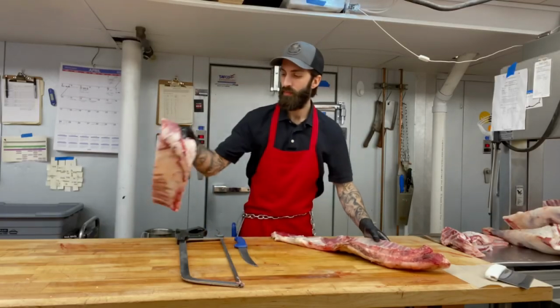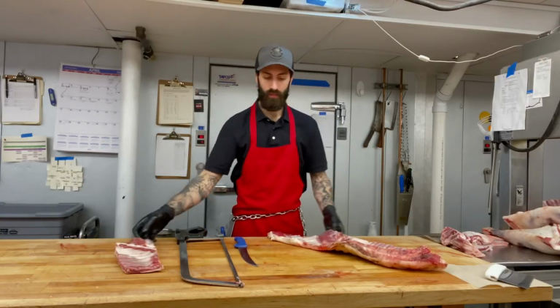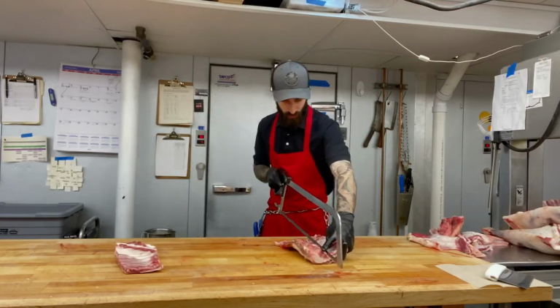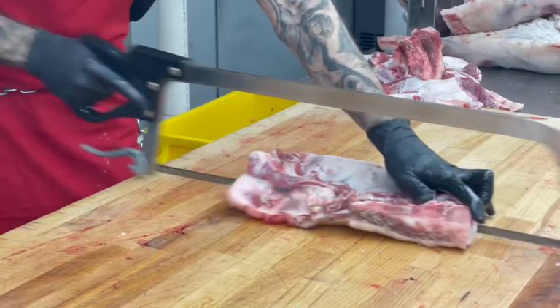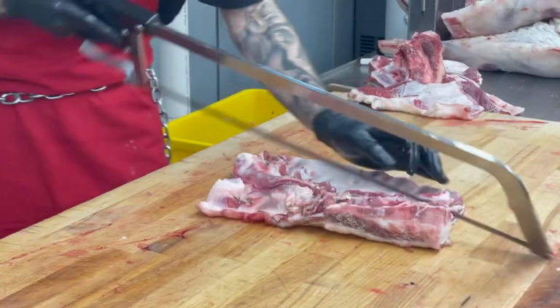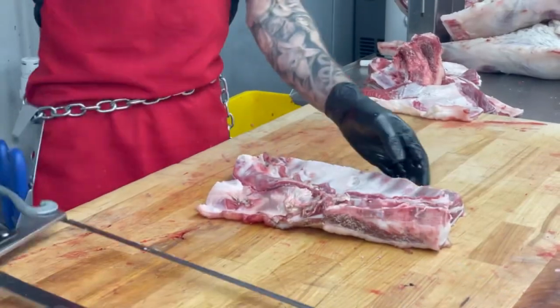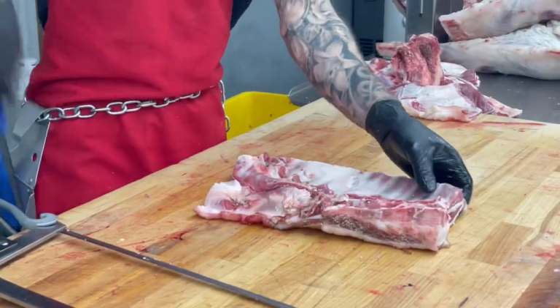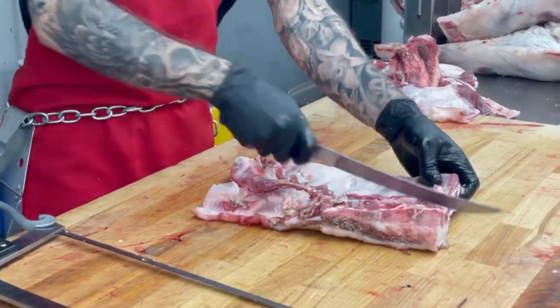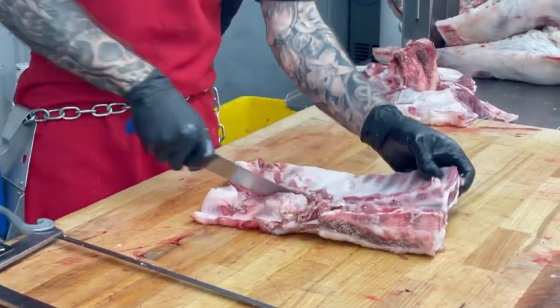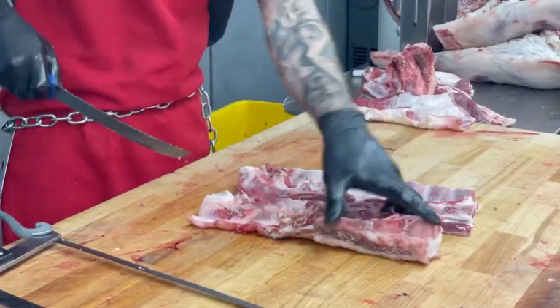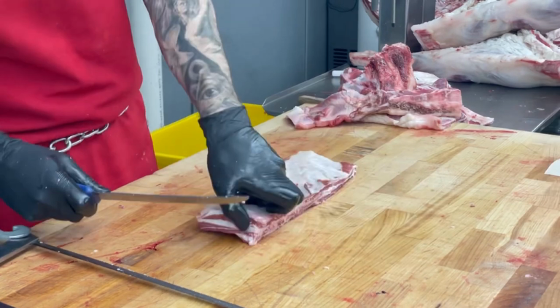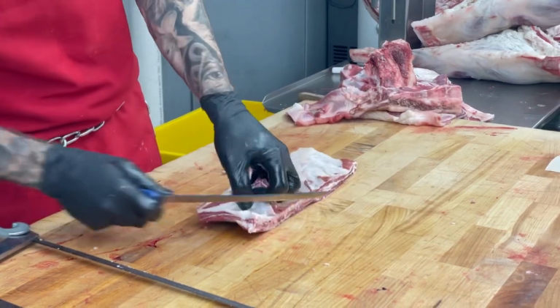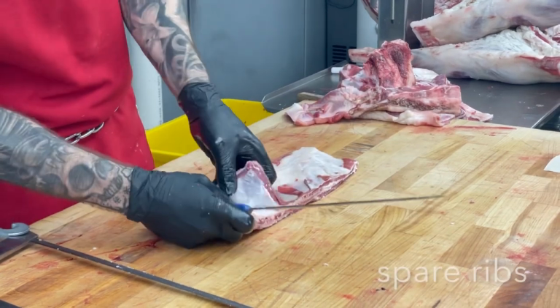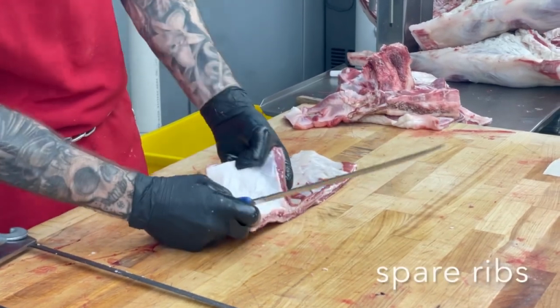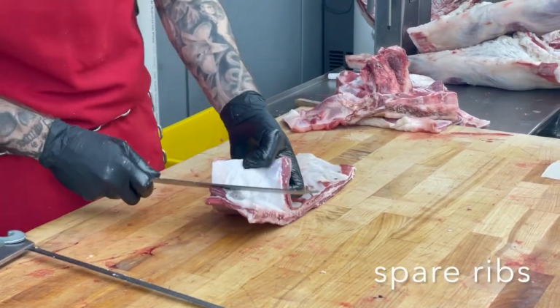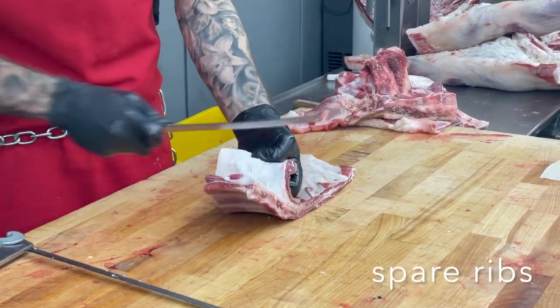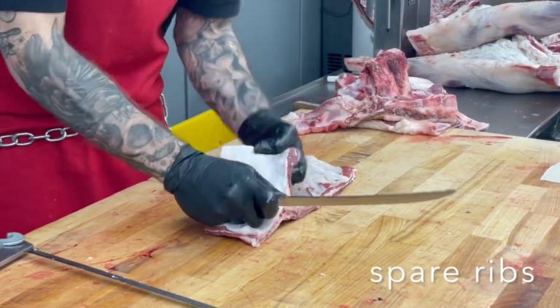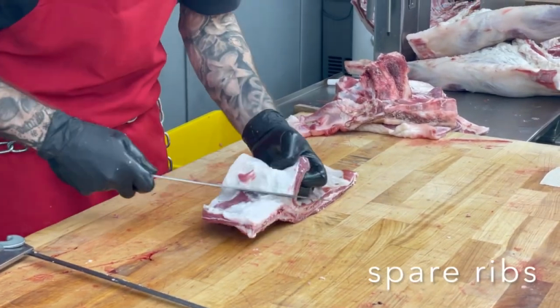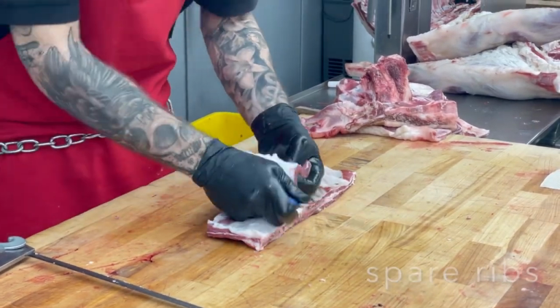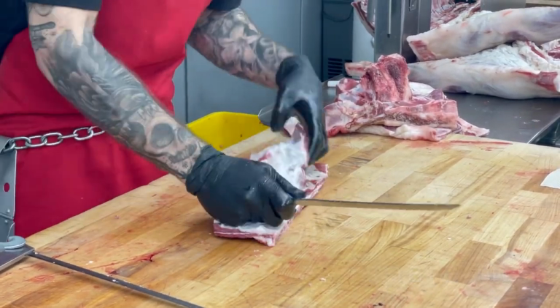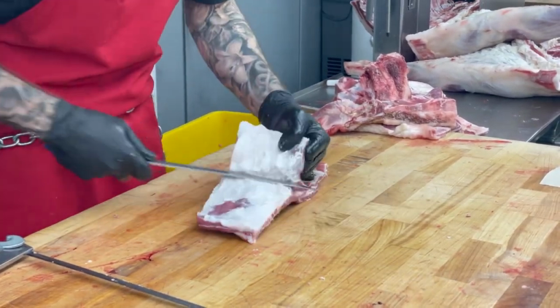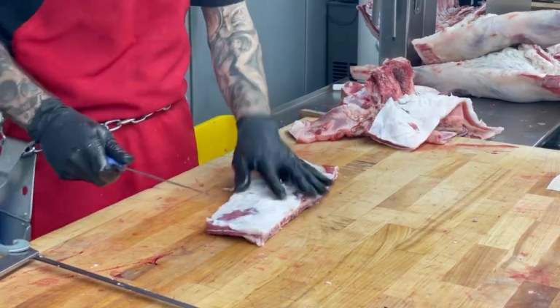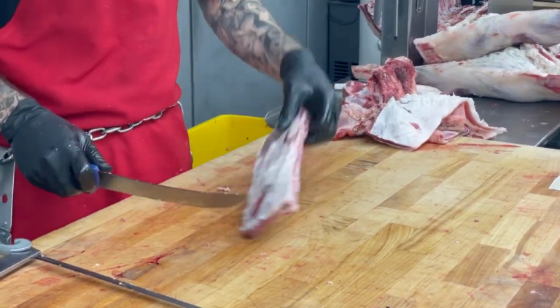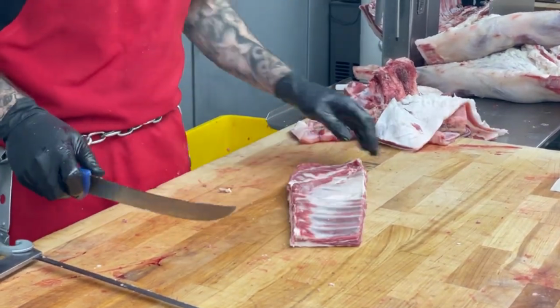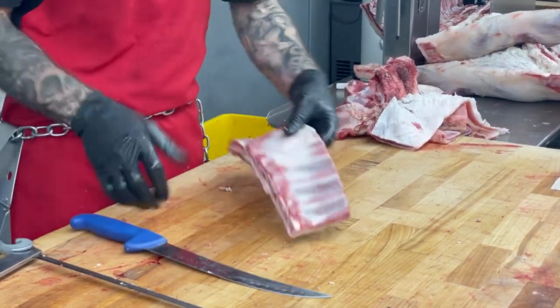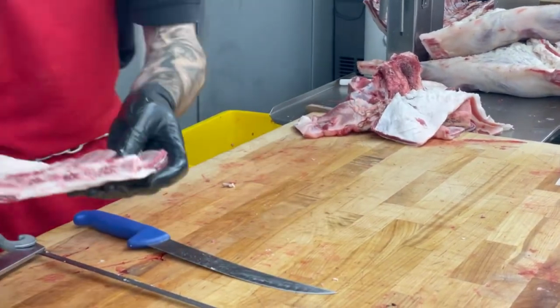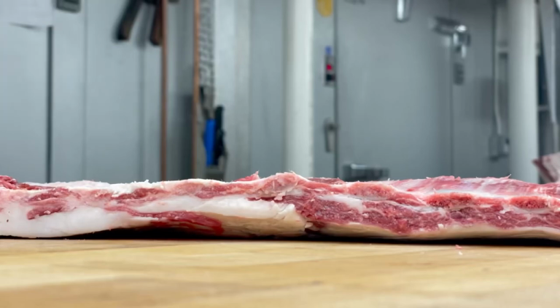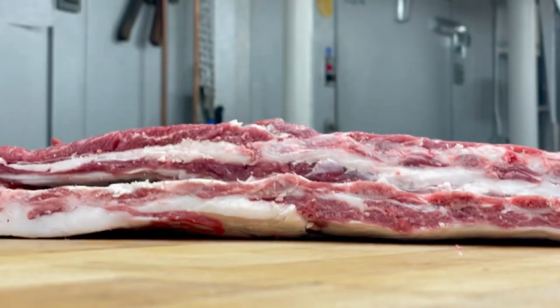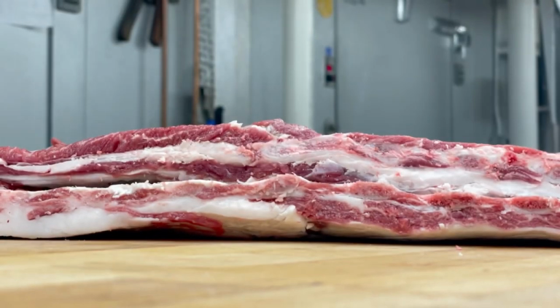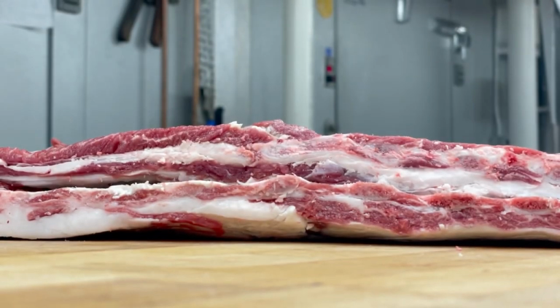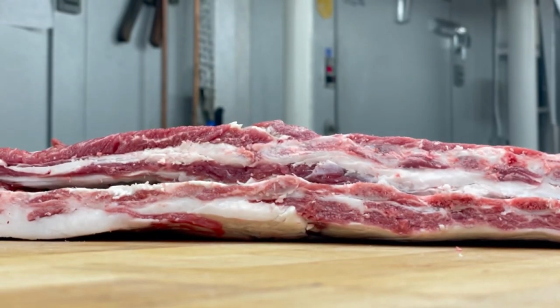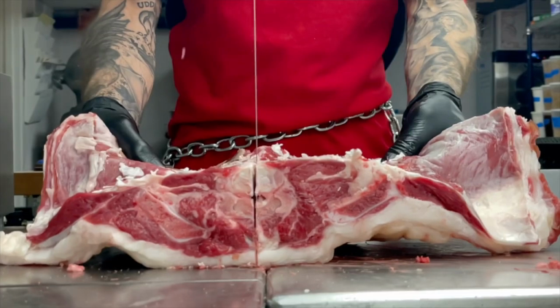Now back to our lamb breast. We are trimming down to make spare ribs. If you haven't cooked with these before, they're pretty interchangeable in recipes with pork spare ribs.